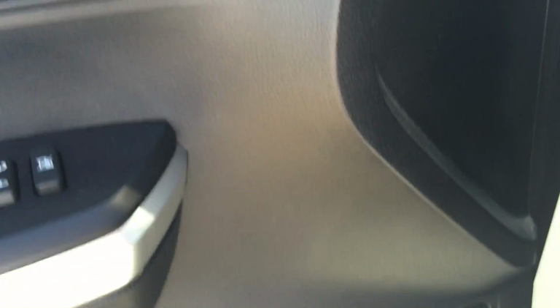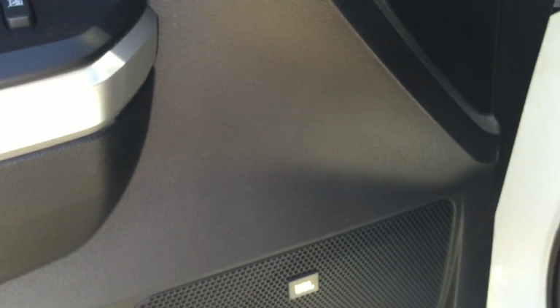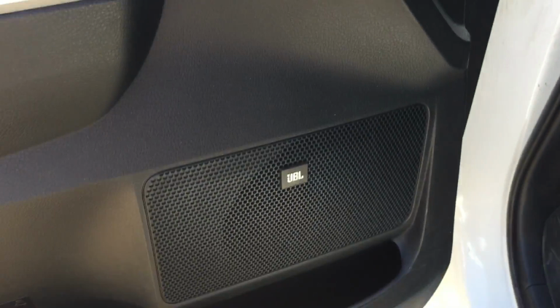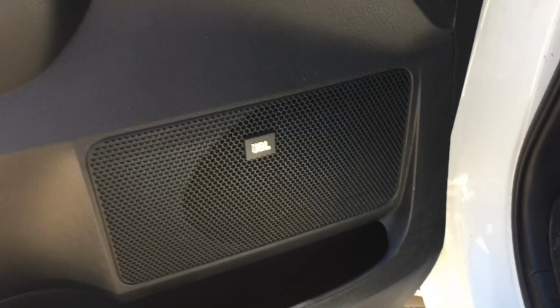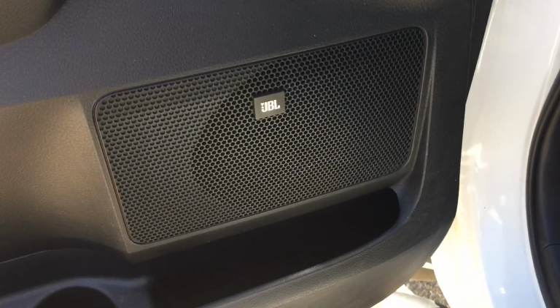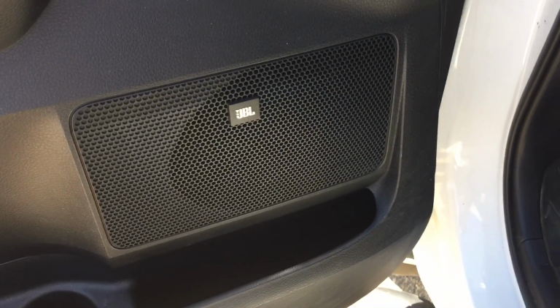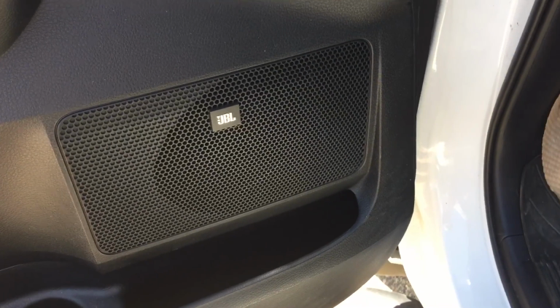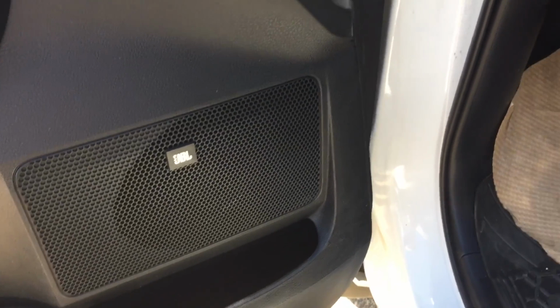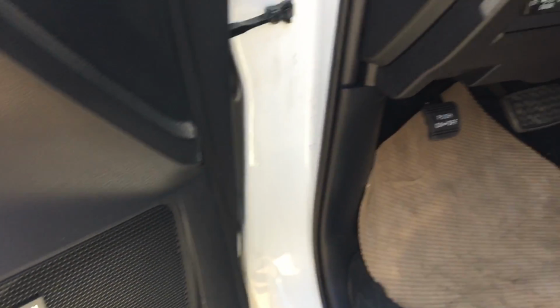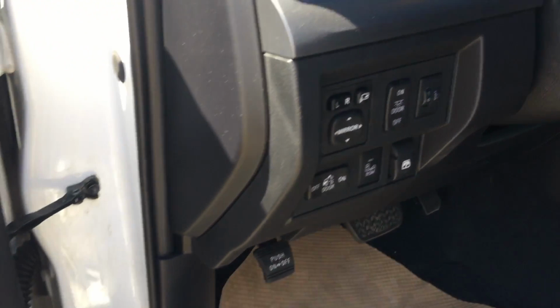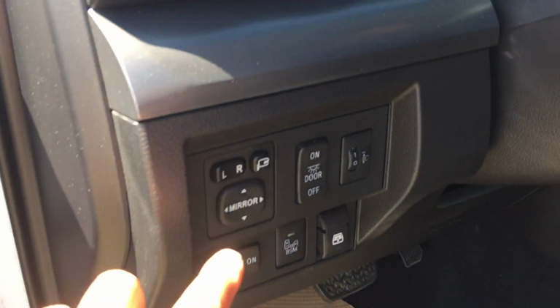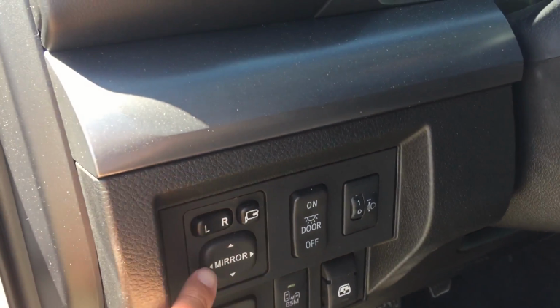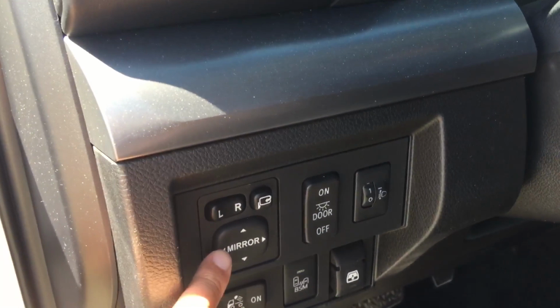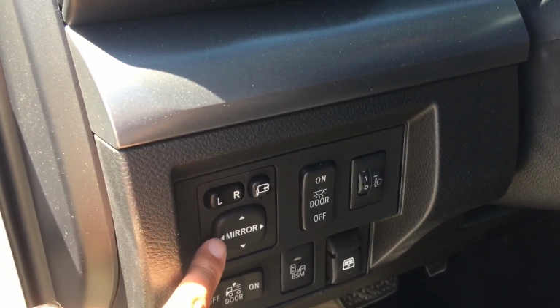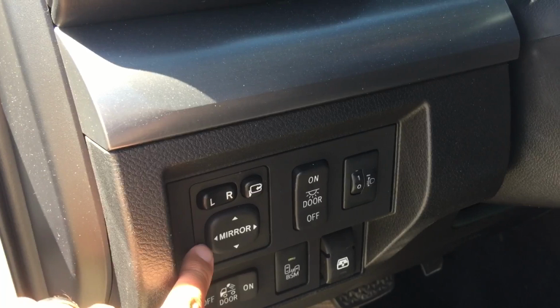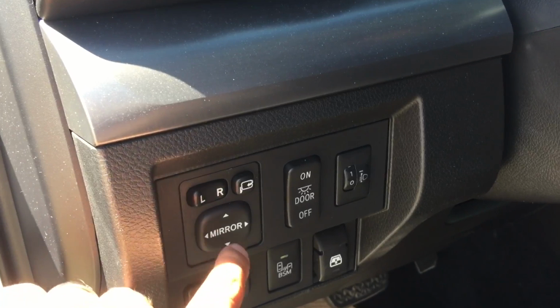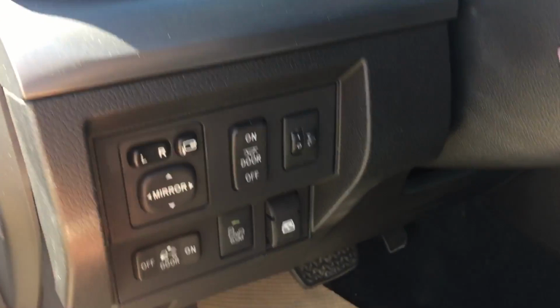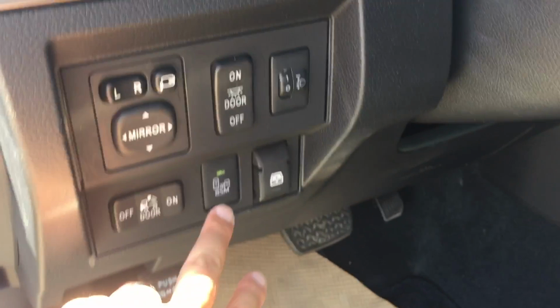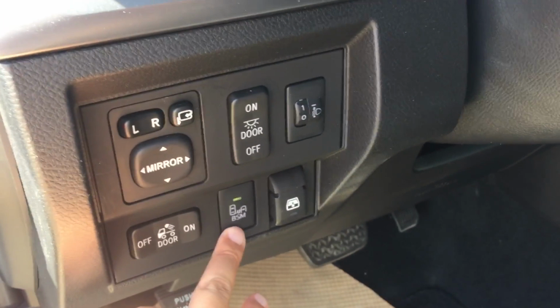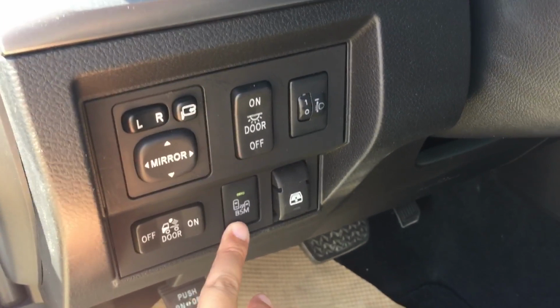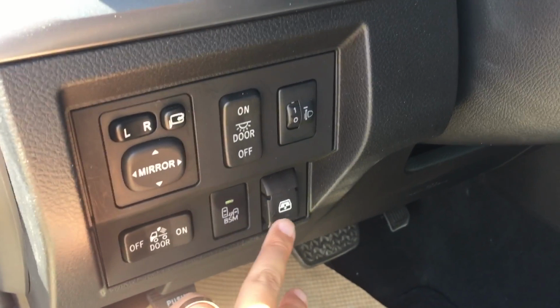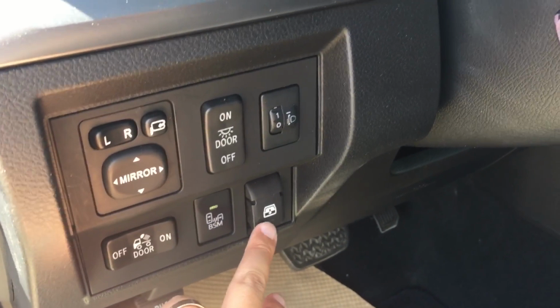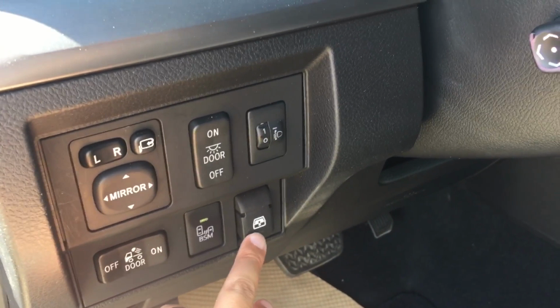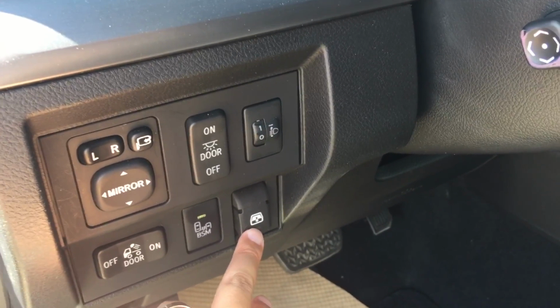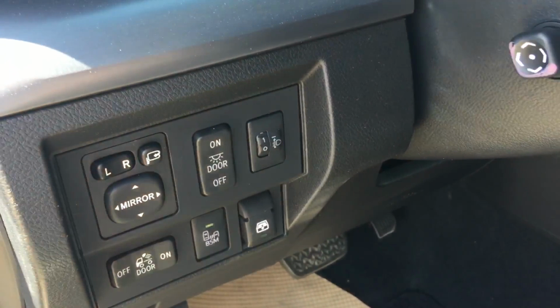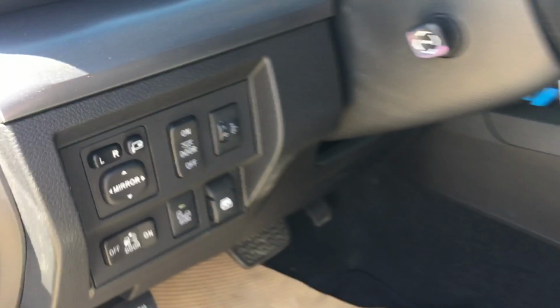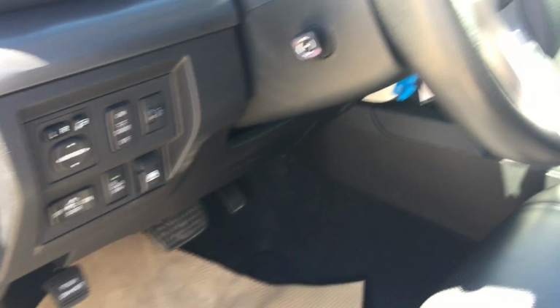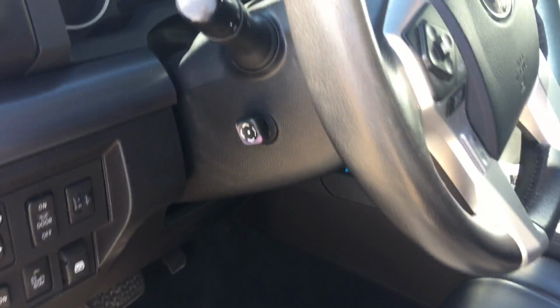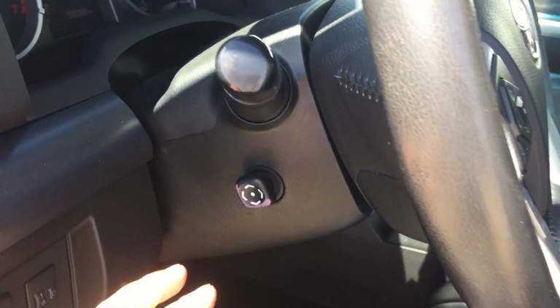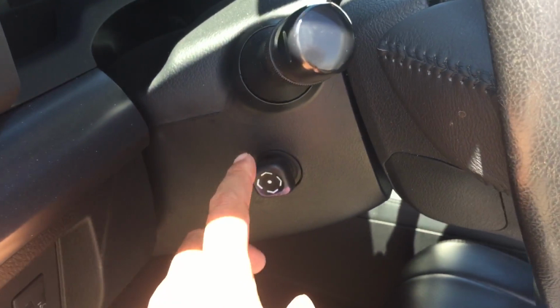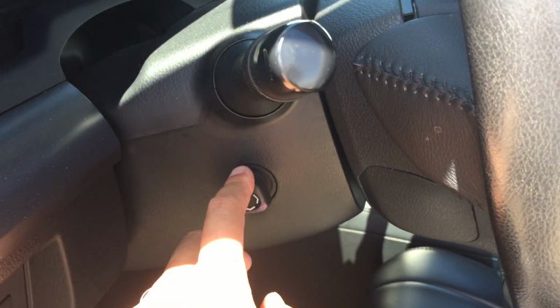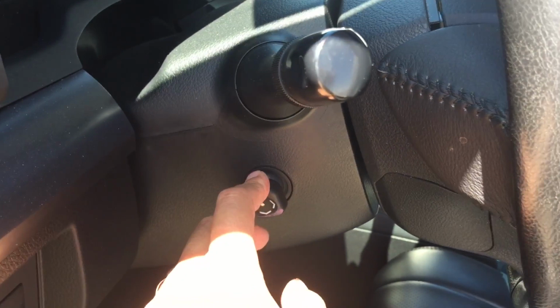This vehicle also upgrades the stereo system to JBL. Right over here is your power side mirrors, your blind spot monitor, and power slide windows at the back.